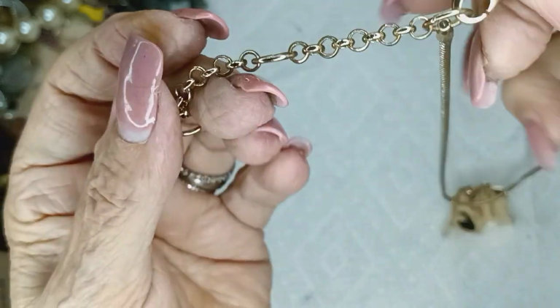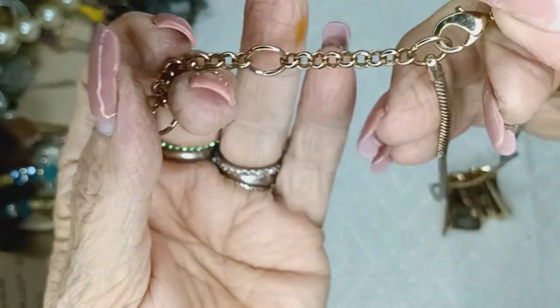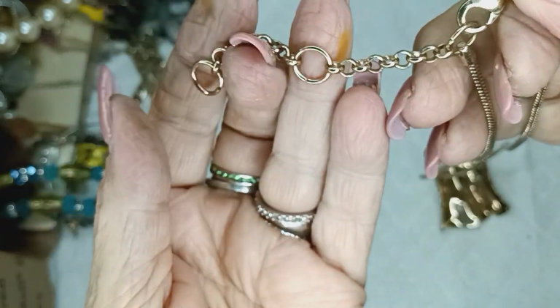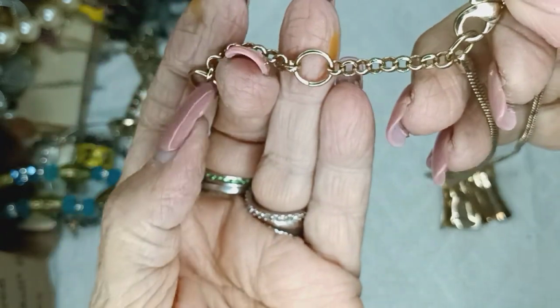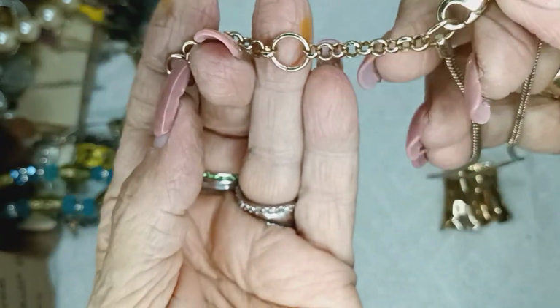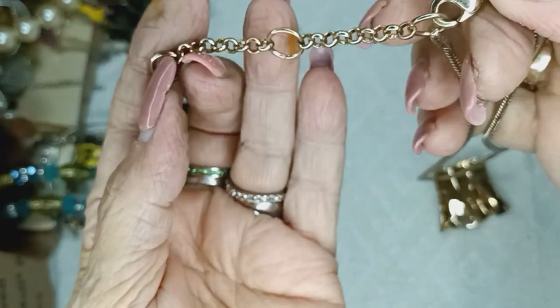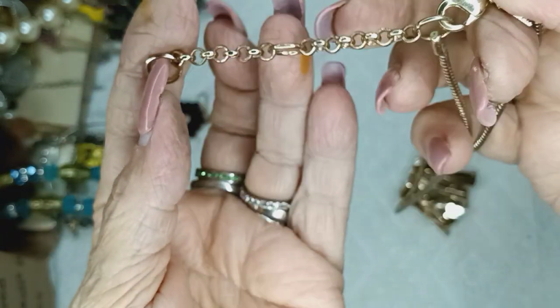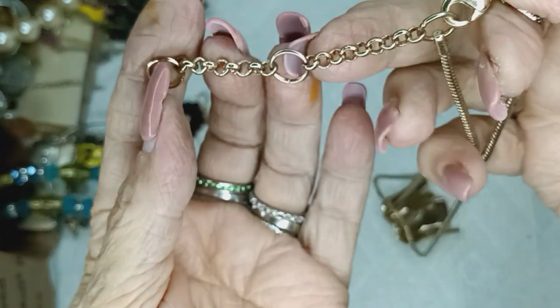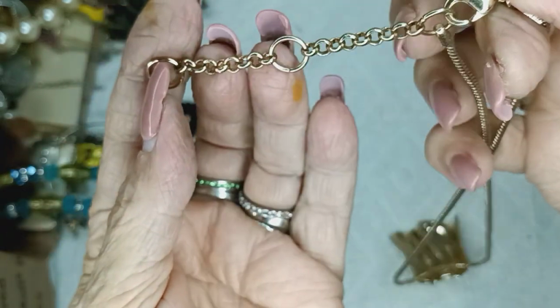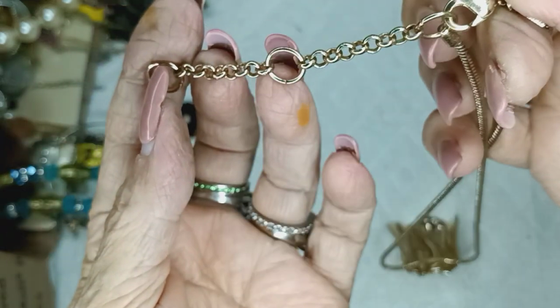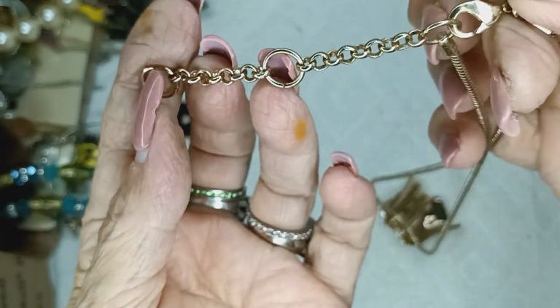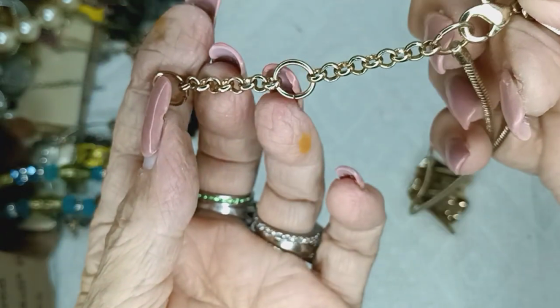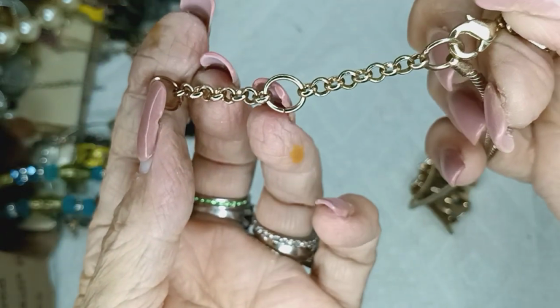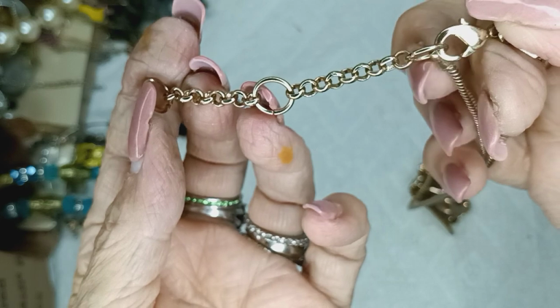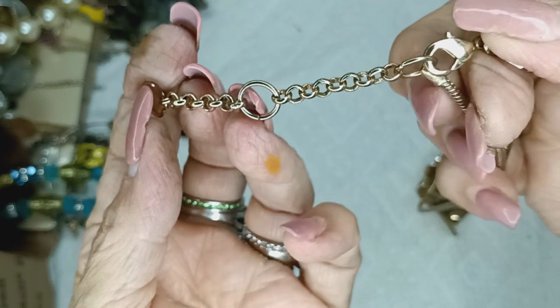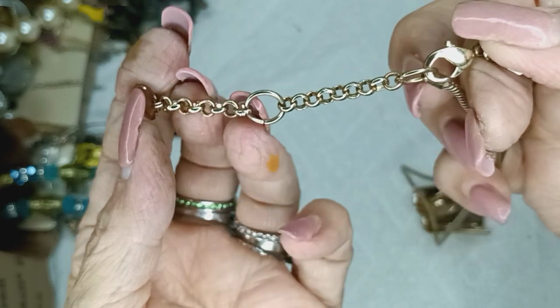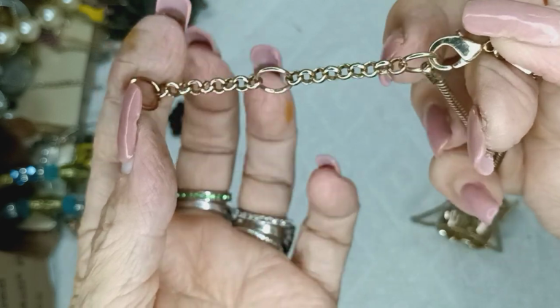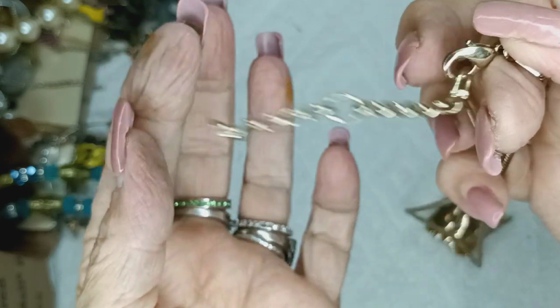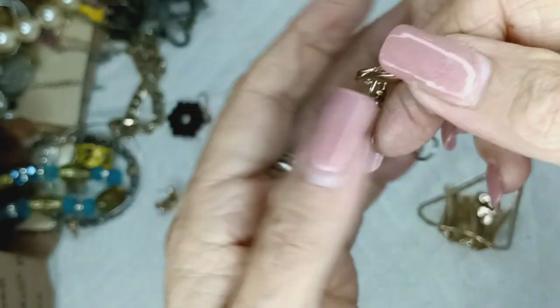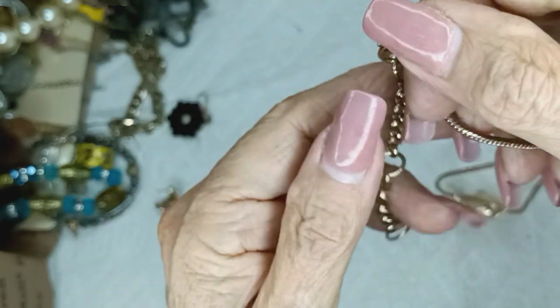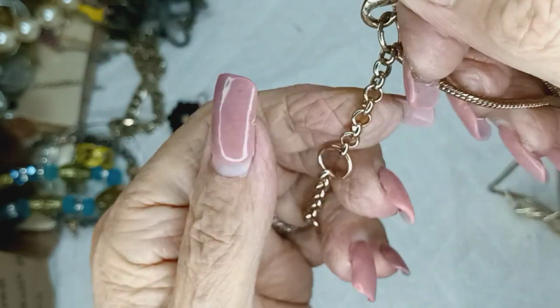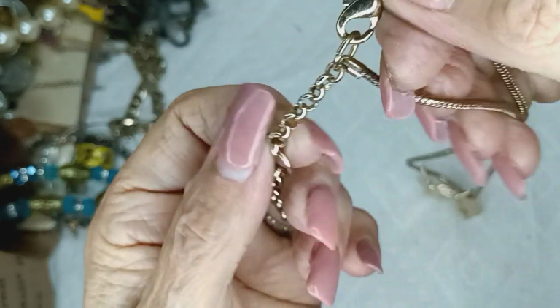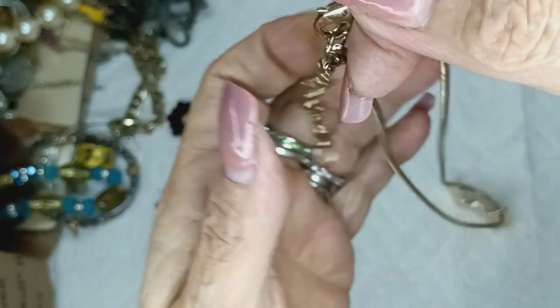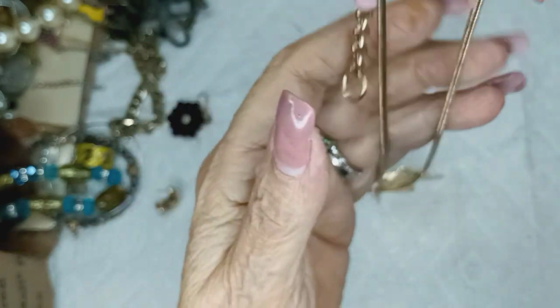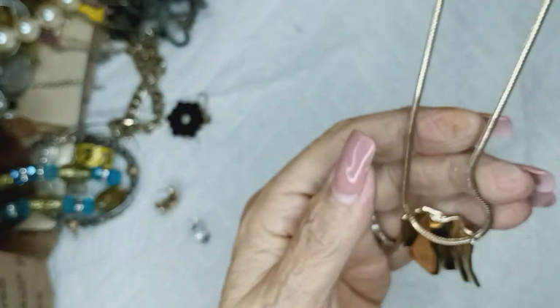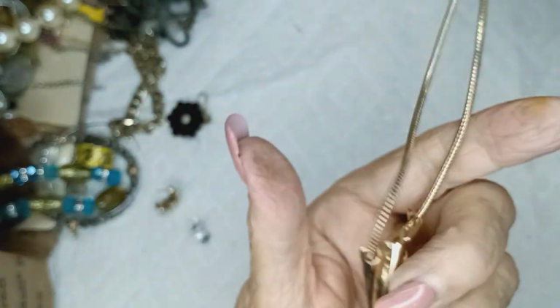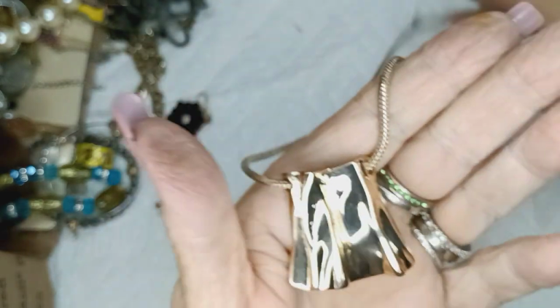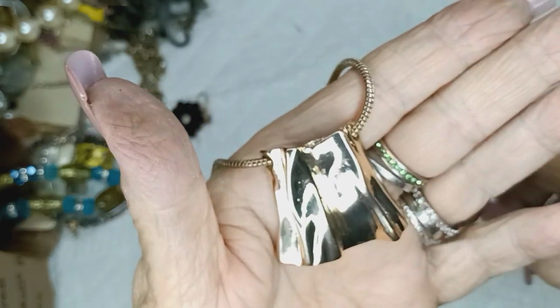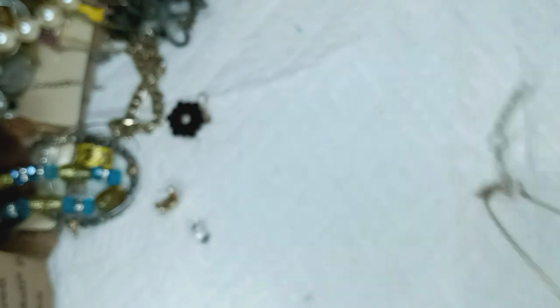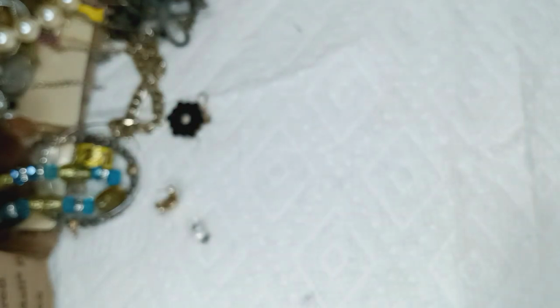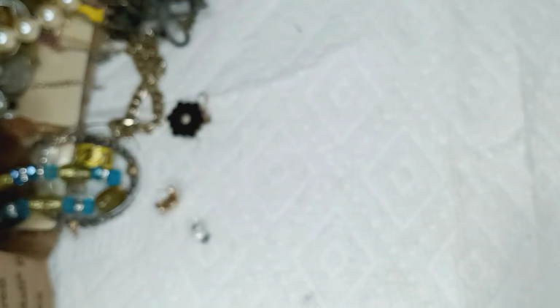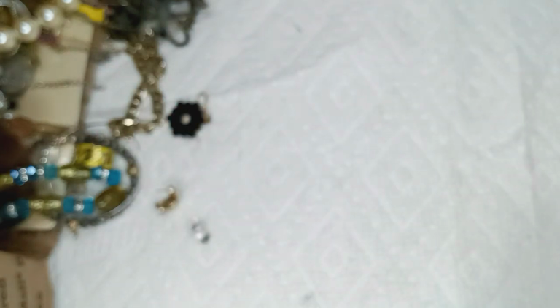Look at that. These are extender connectors with rollo chain. Those will be three bucks. And the necklace — the partamento.